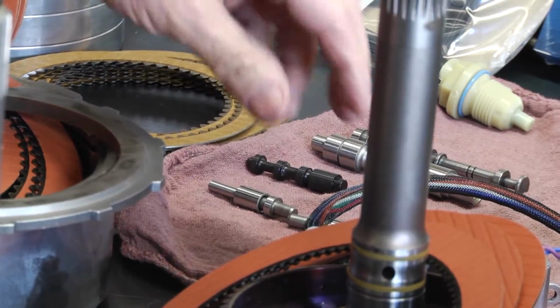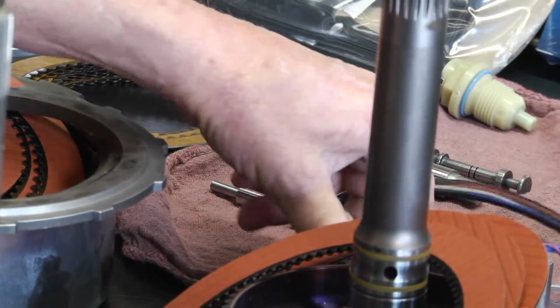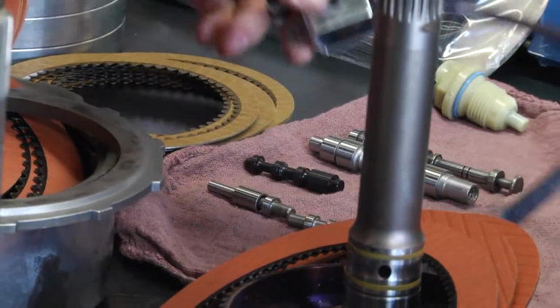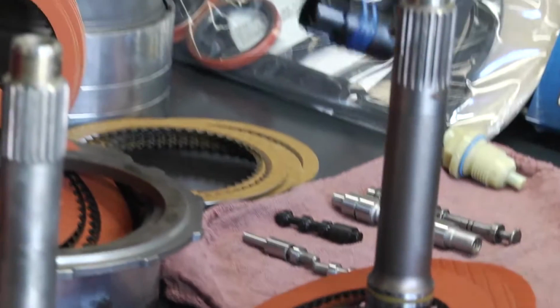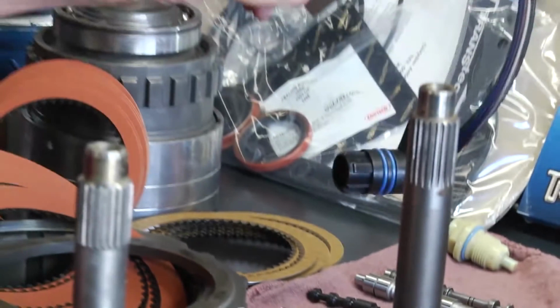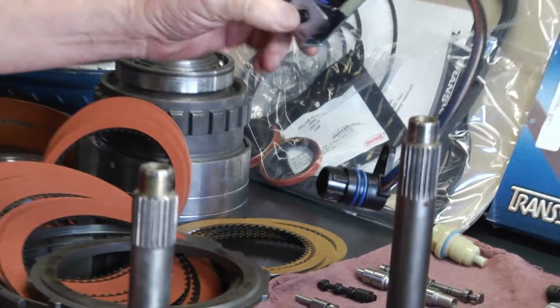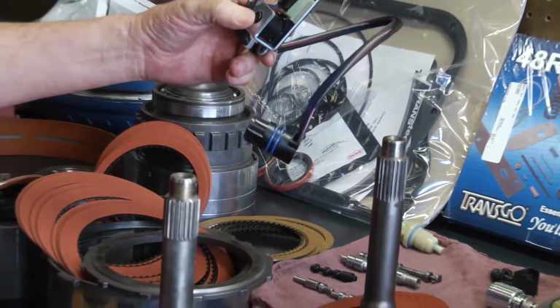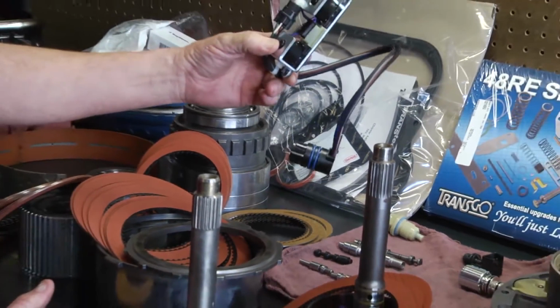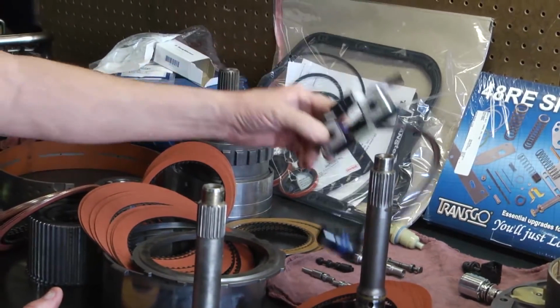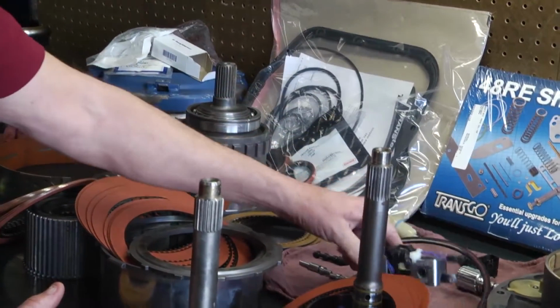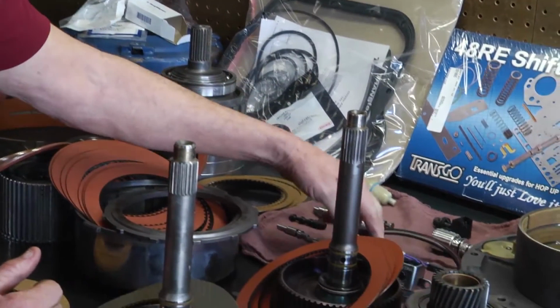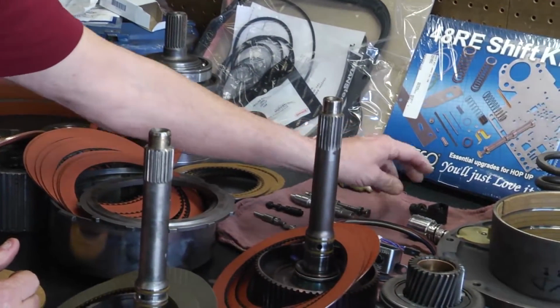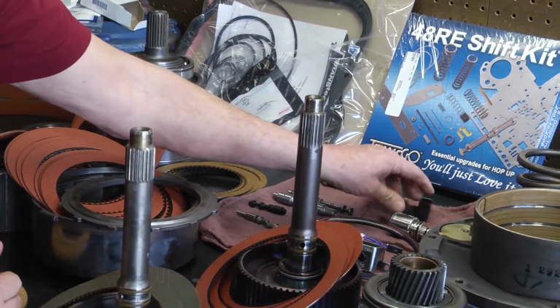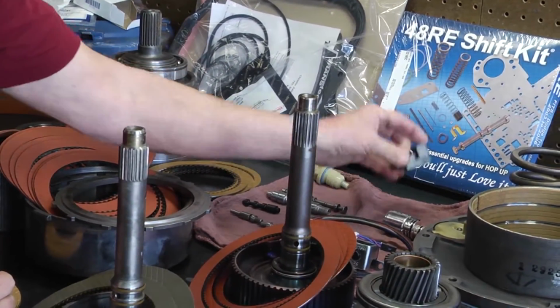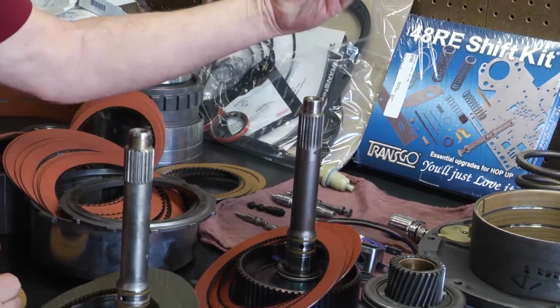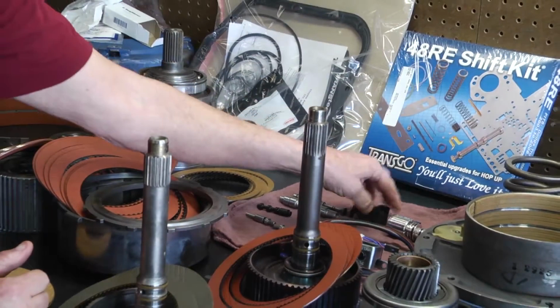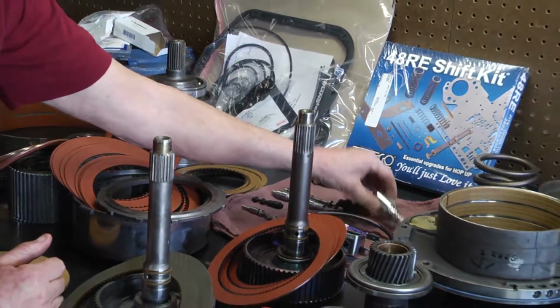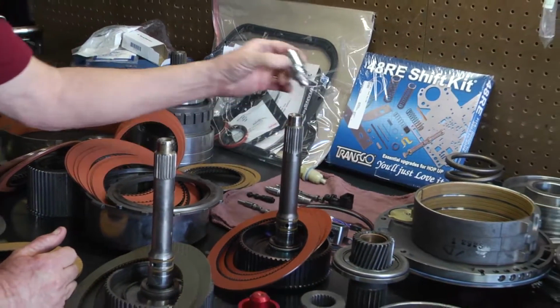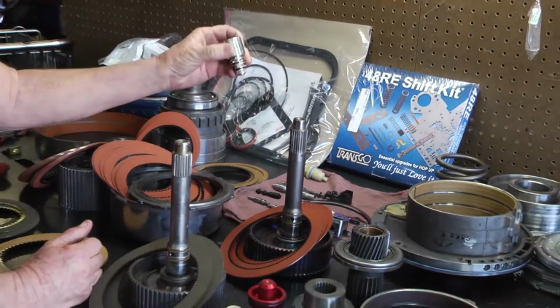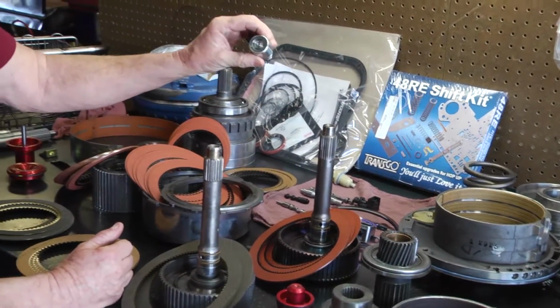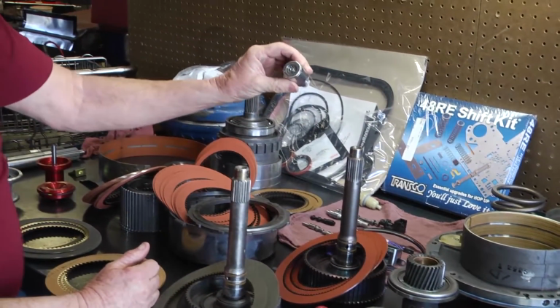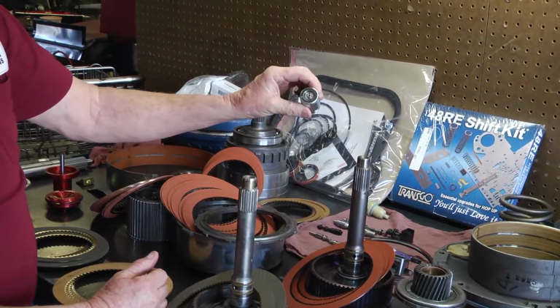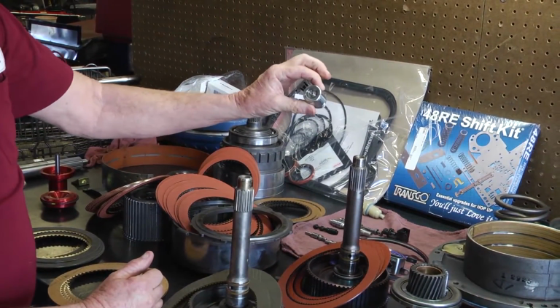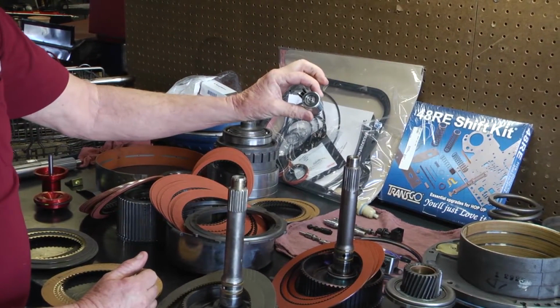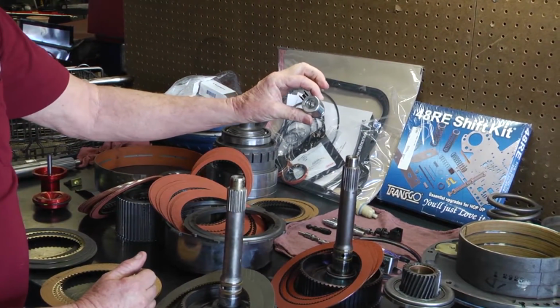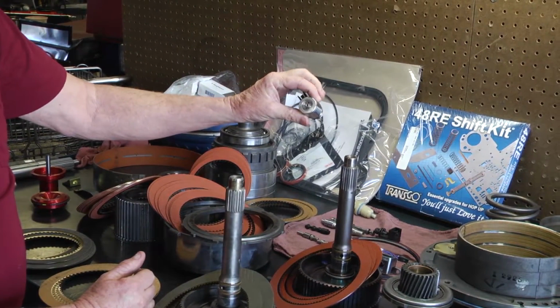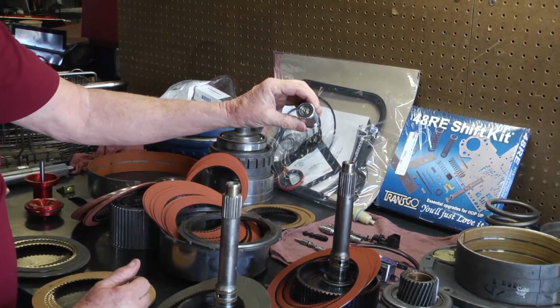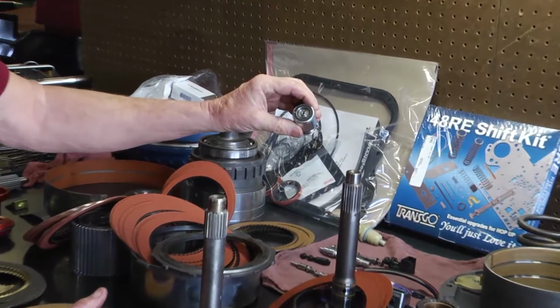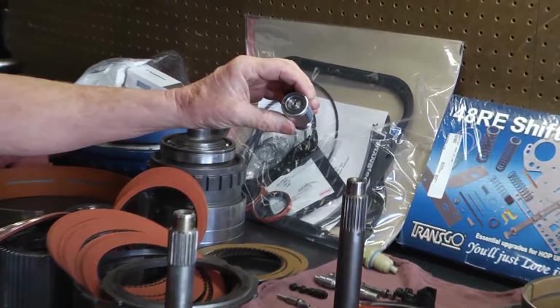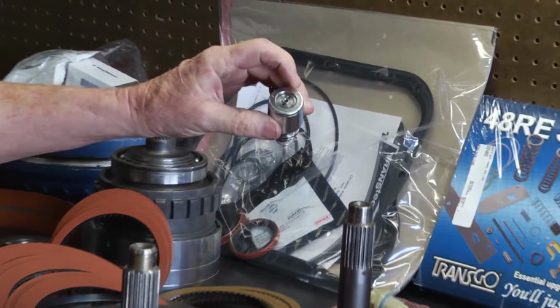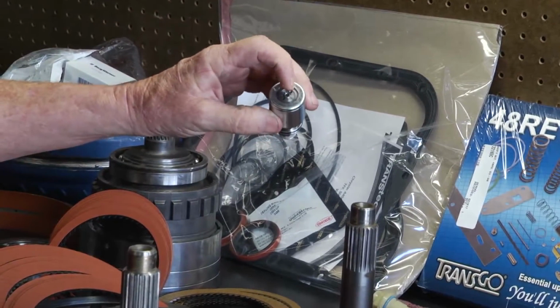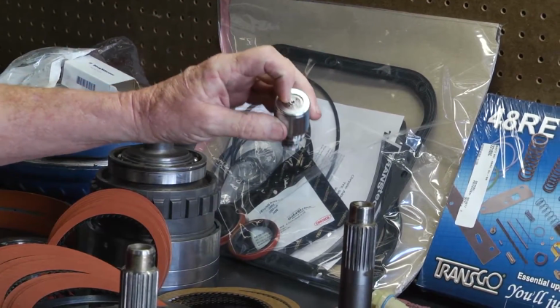We always replace all of our electrical components in them — our shift solenoids, governor pressures — and we use a heavier duty governor pressure solenoid that's less prone to plugging up.